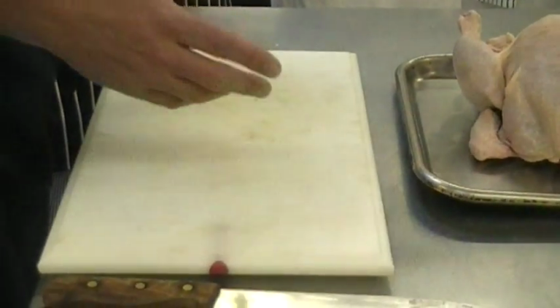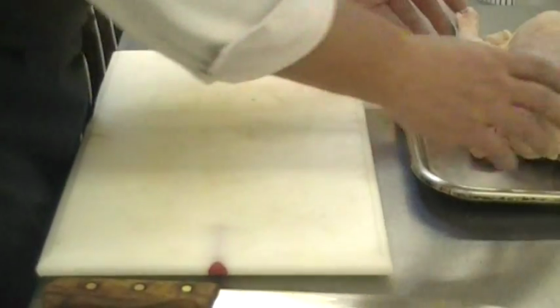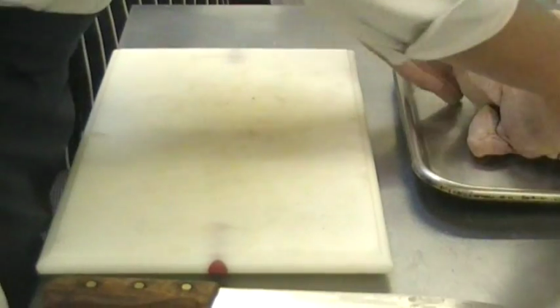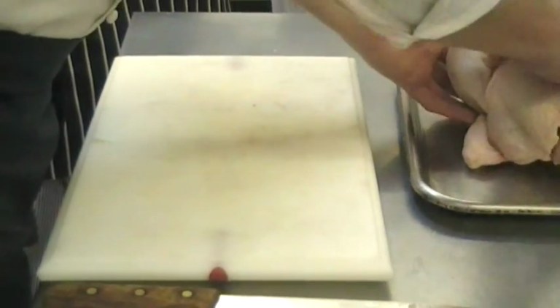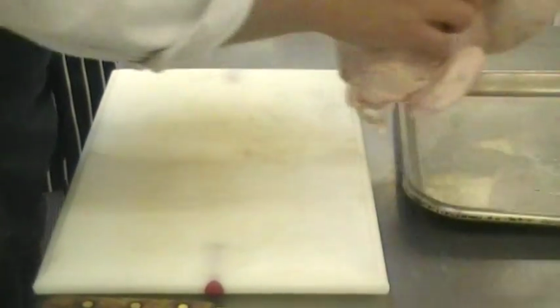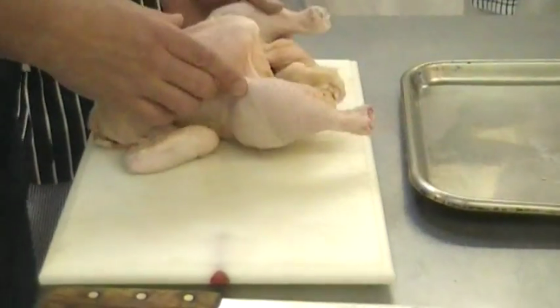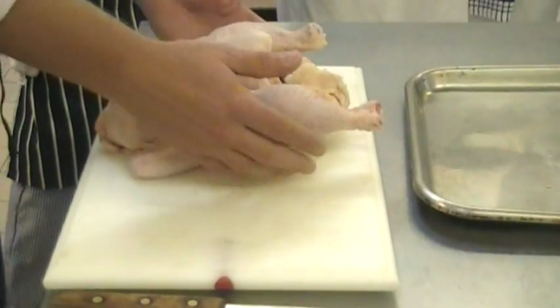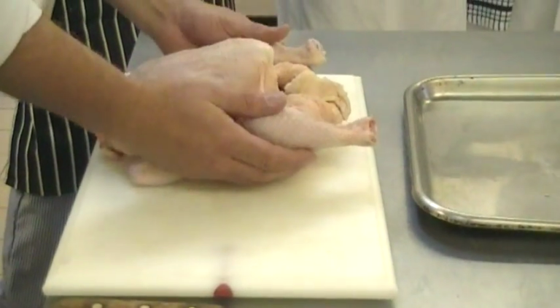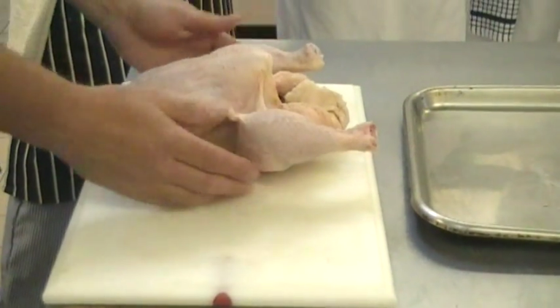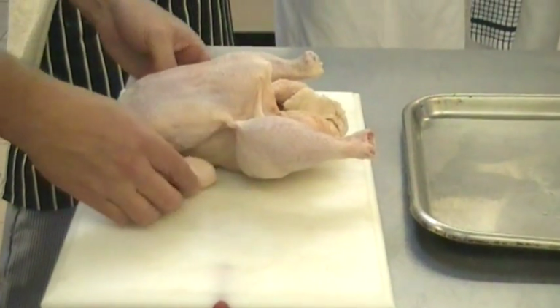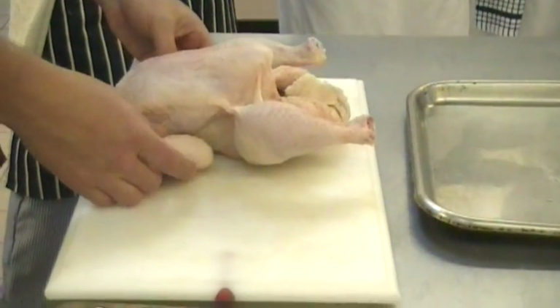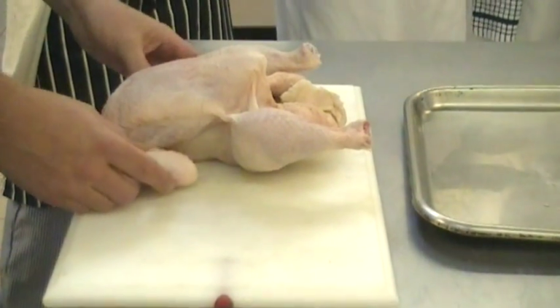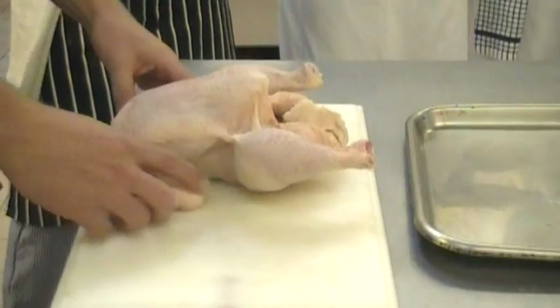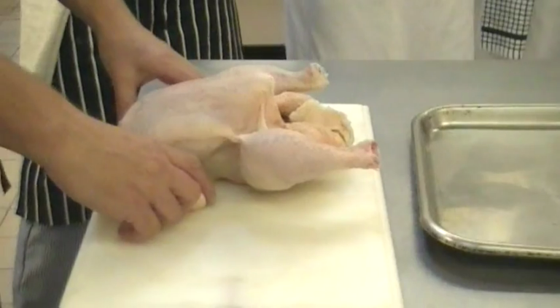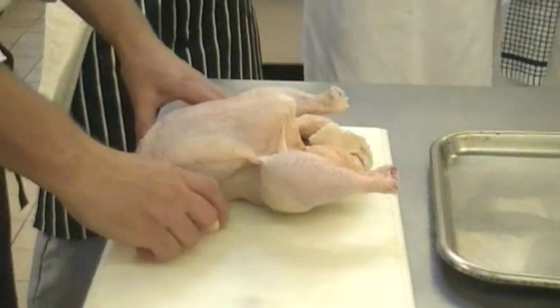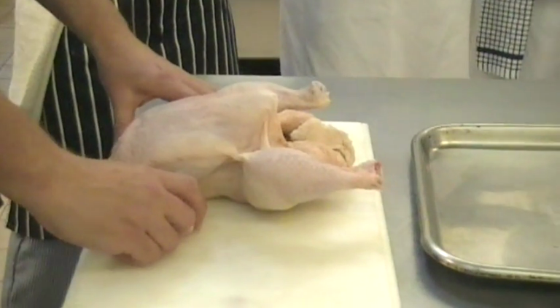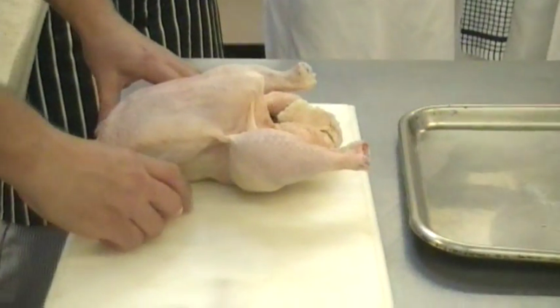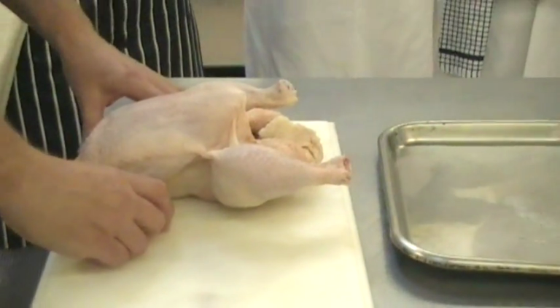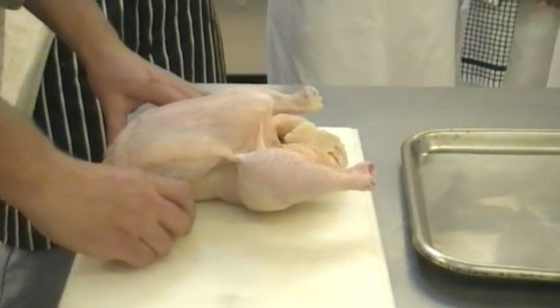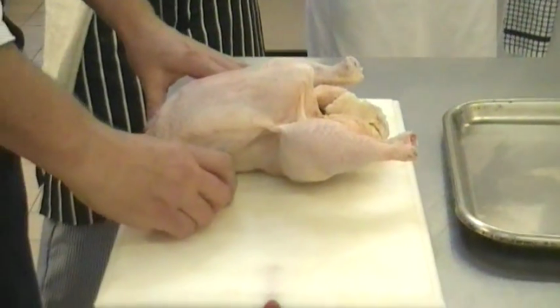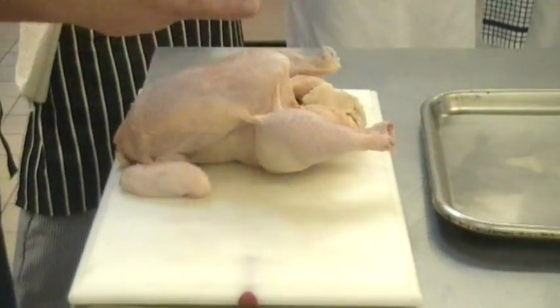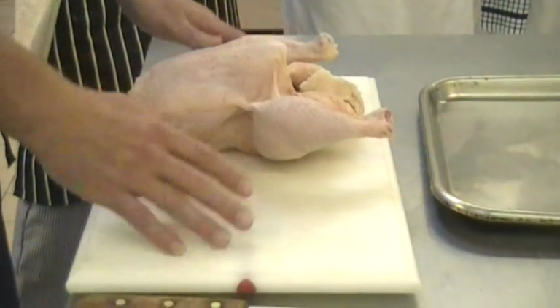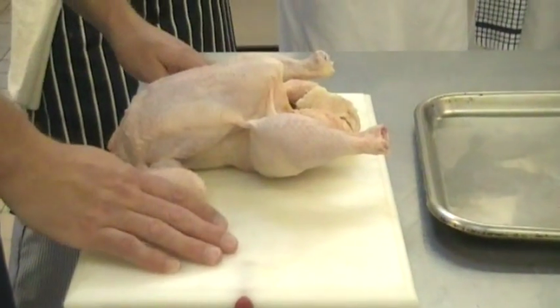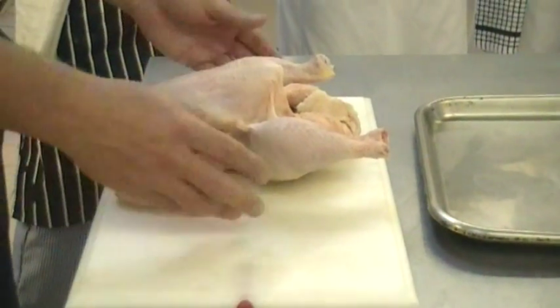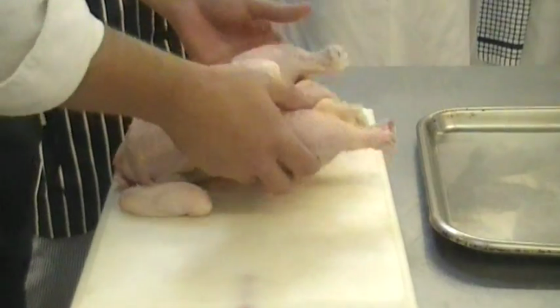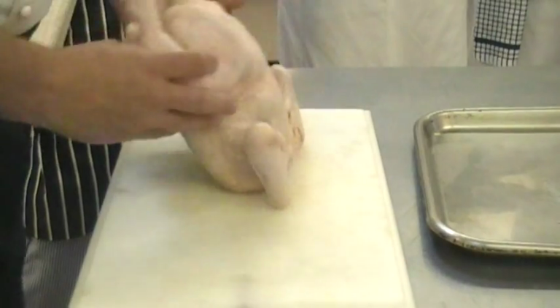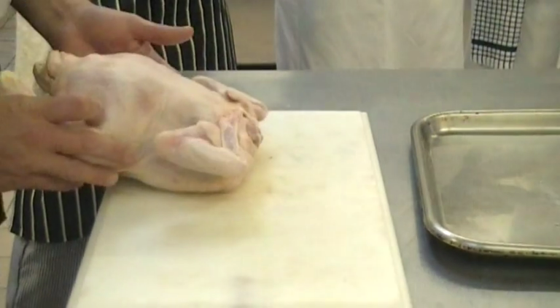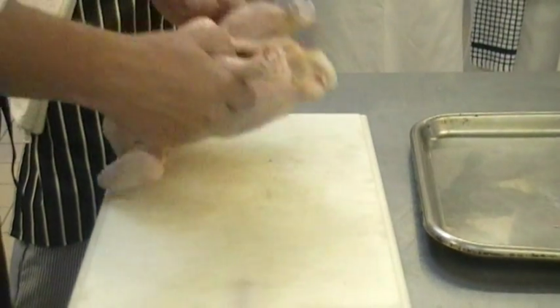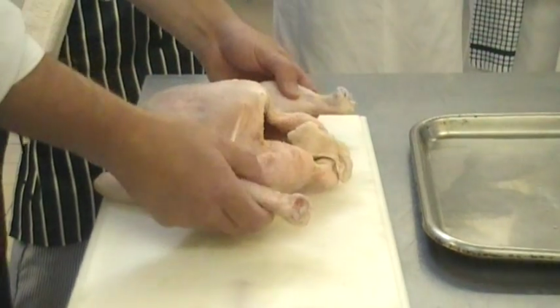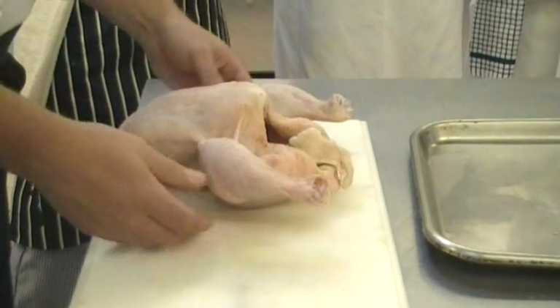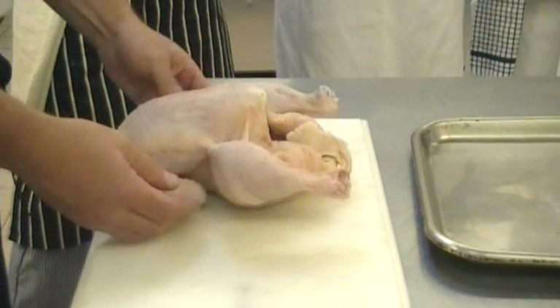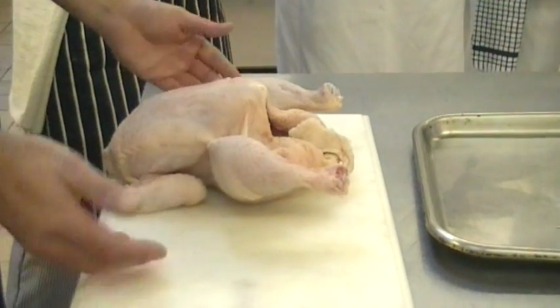We'll do it as we go along. Can you remember what size I said these chickens were roughly? About two and a half kilos. About 1.7, 1.8 to 2 kilos normally. Is this chicken in good condition? Yeah, pretty much so. Ish.